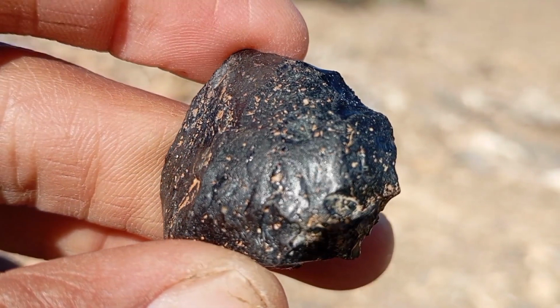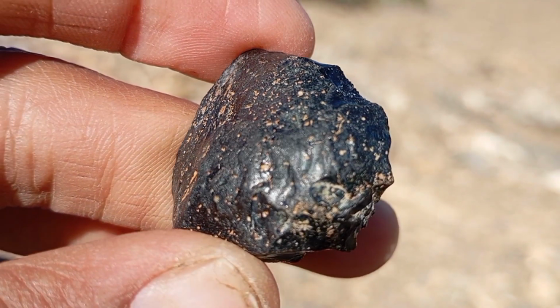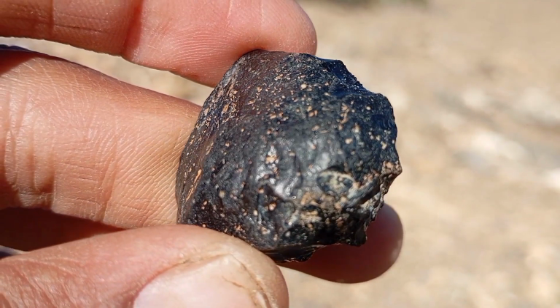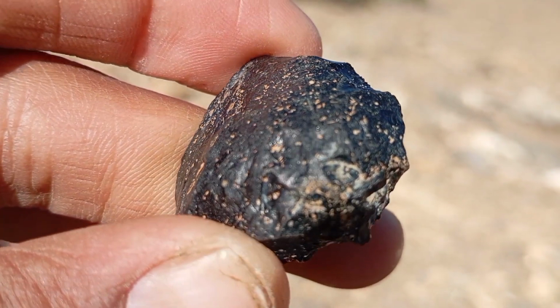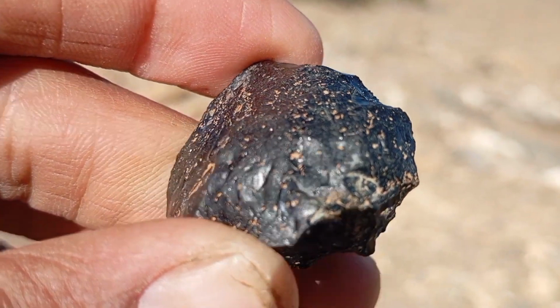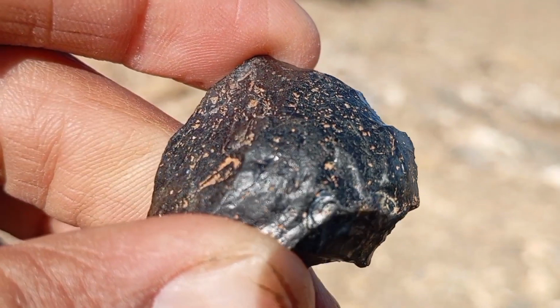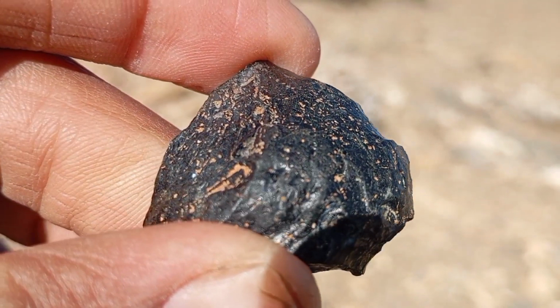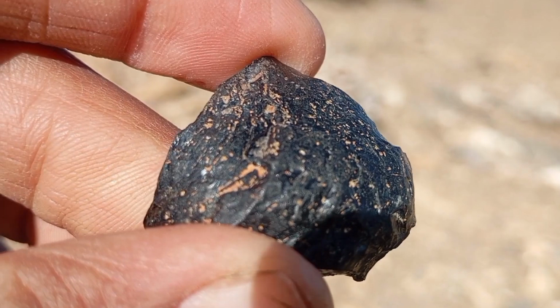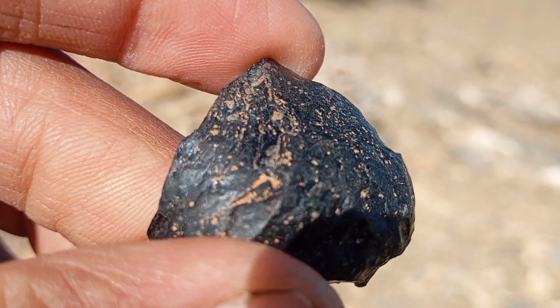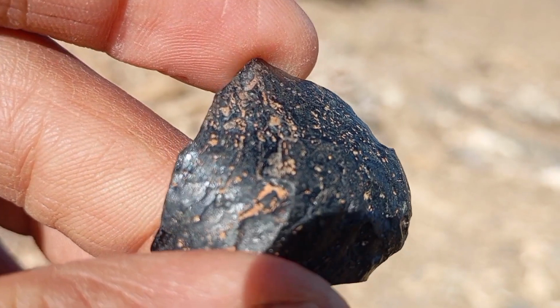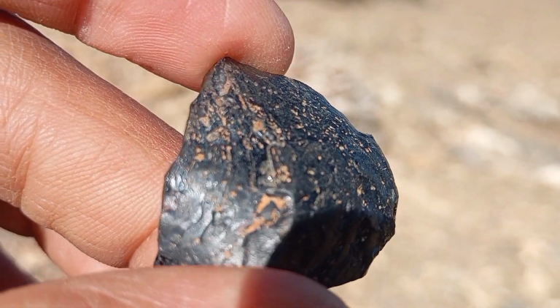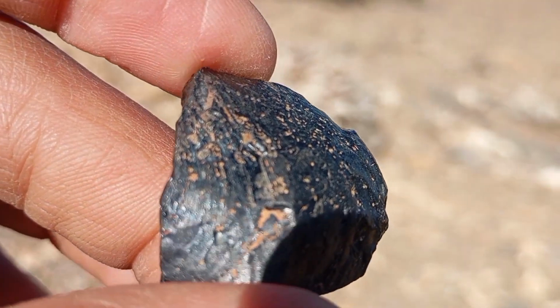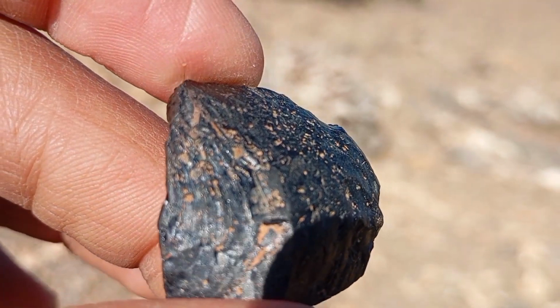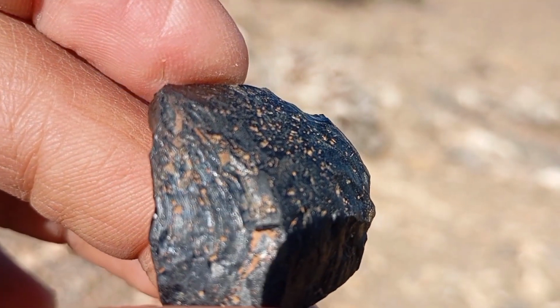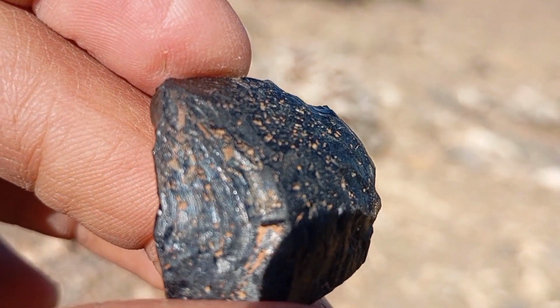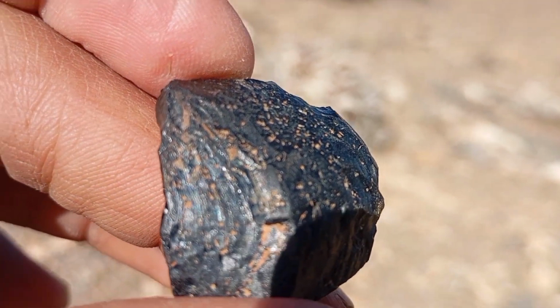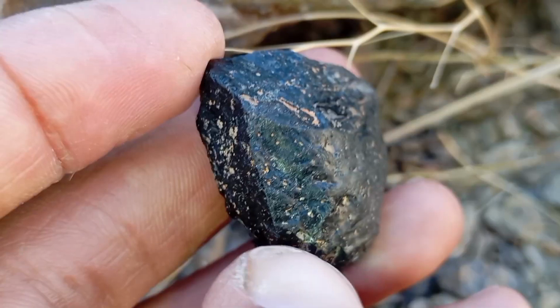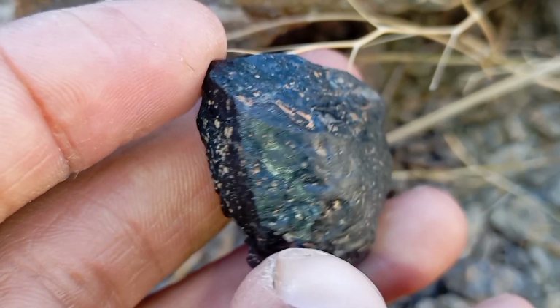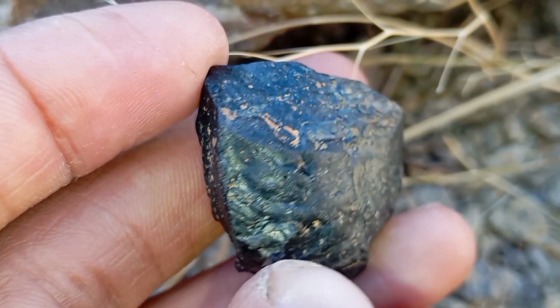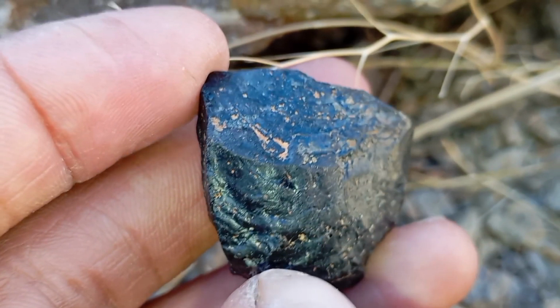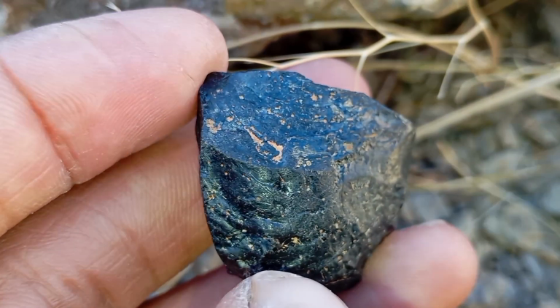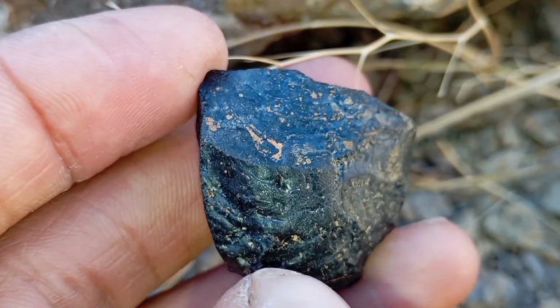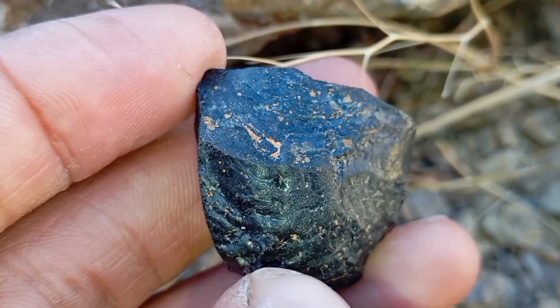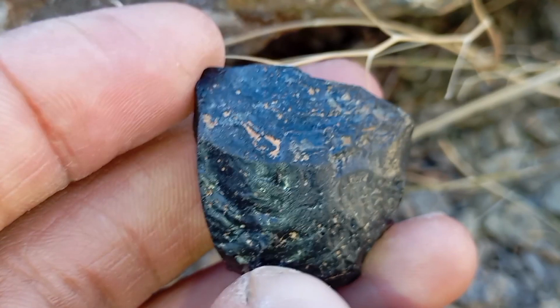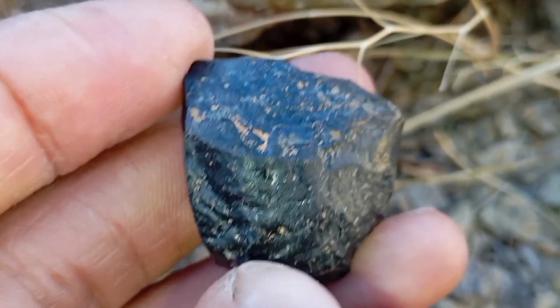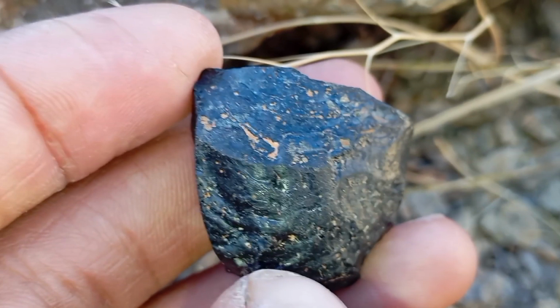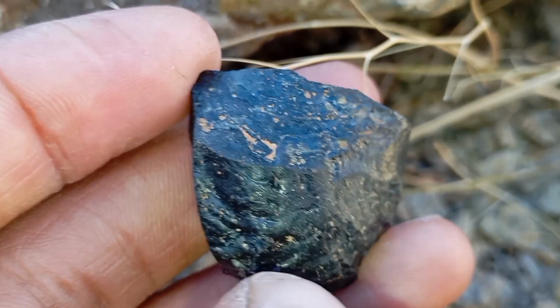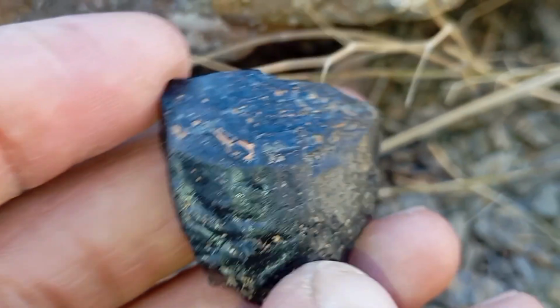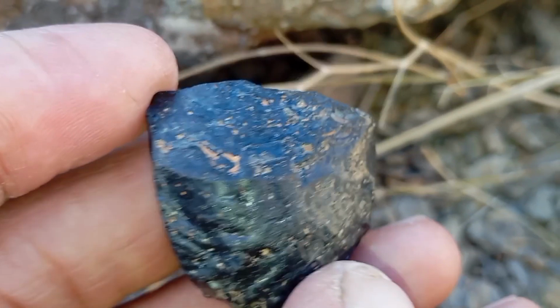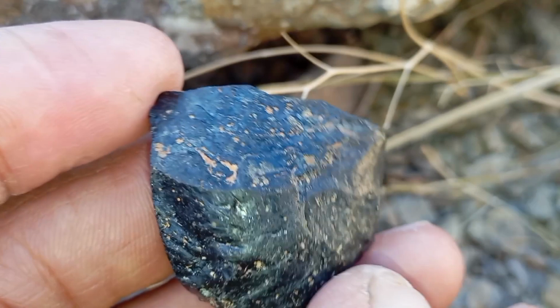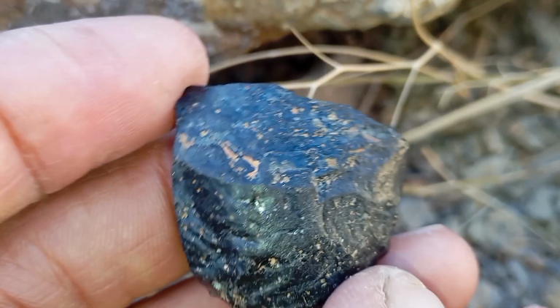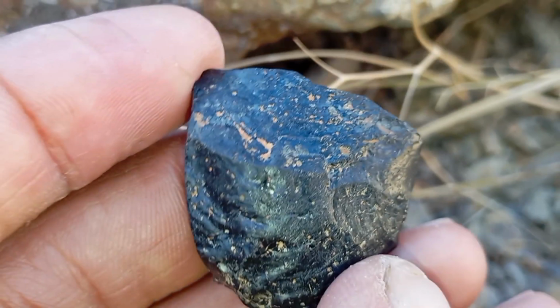Limitations of the transparency test: it cannot distinguish natural versus treated black diamonds, cannot replace professional lab testing, and should be combined with other tests such as density, UV, and hardness testing.